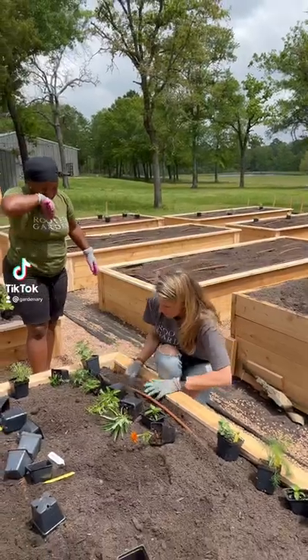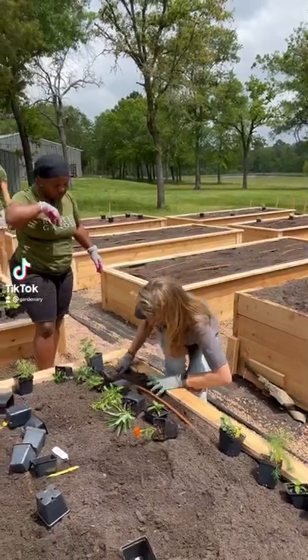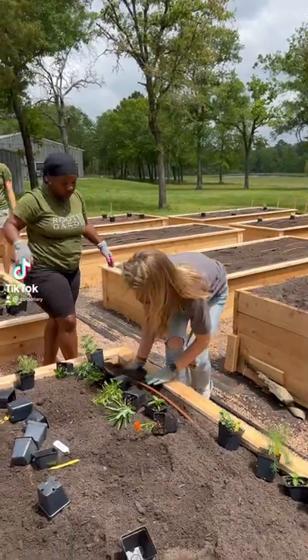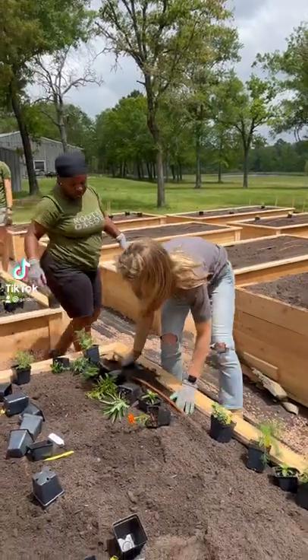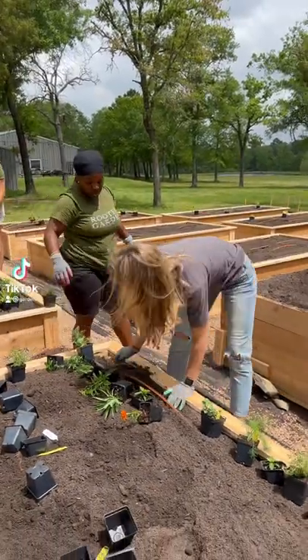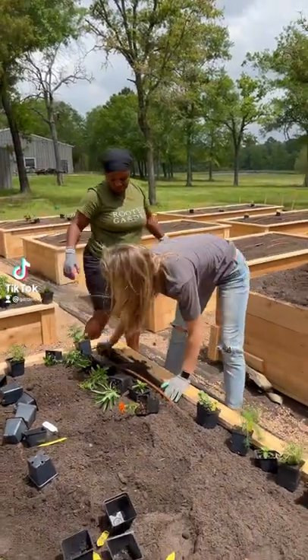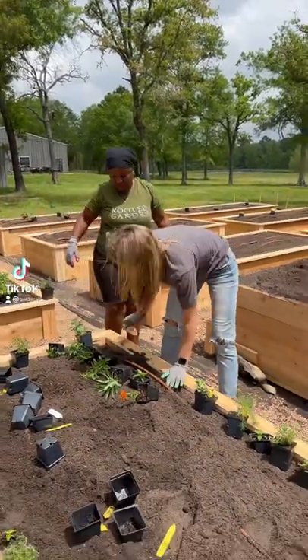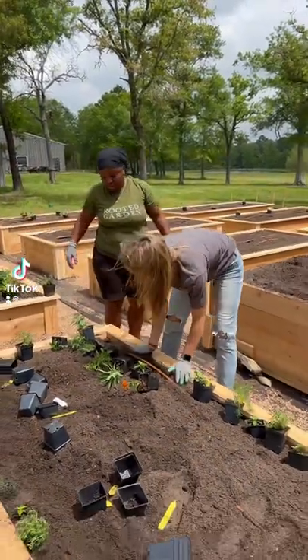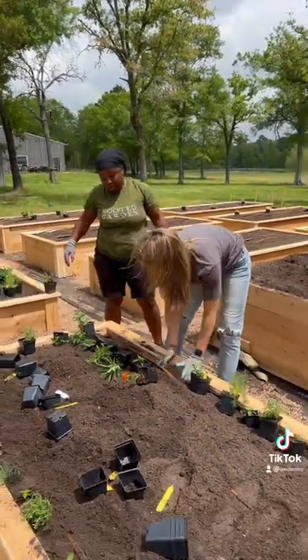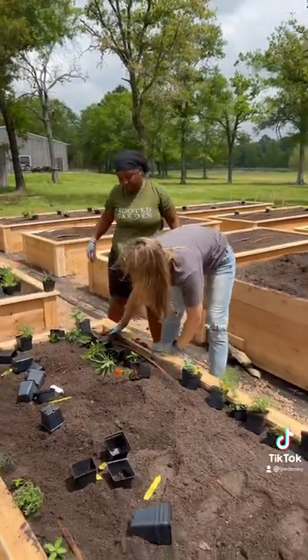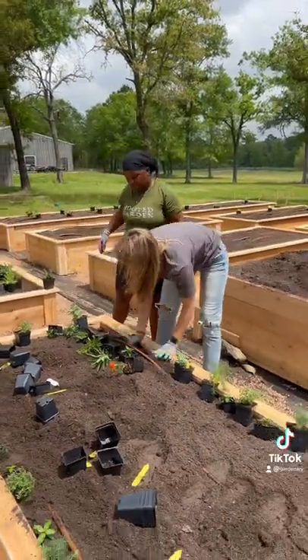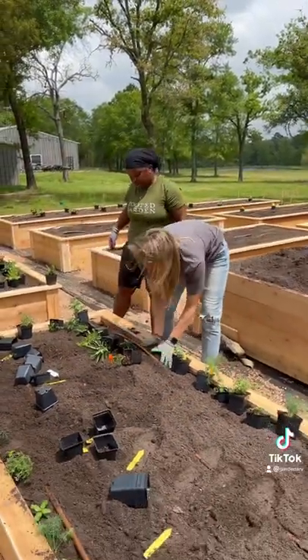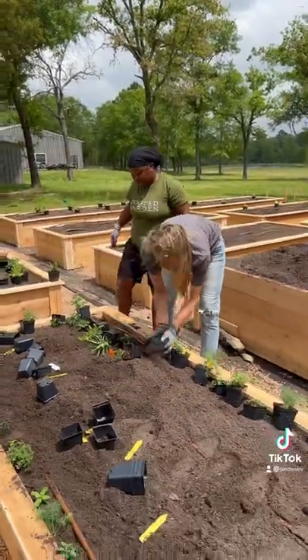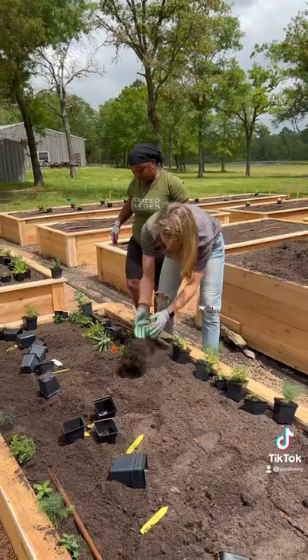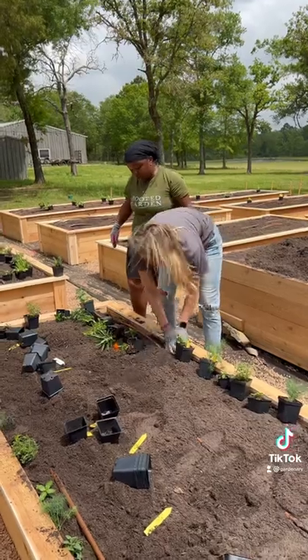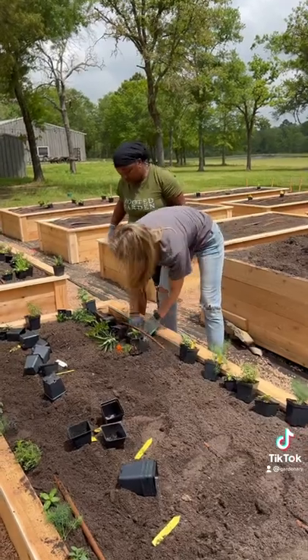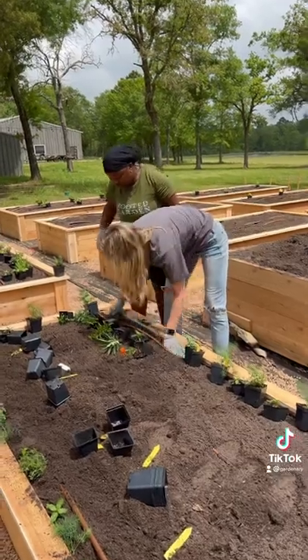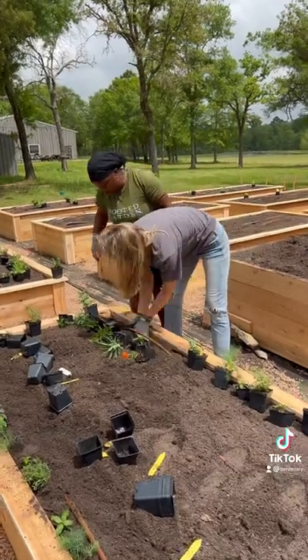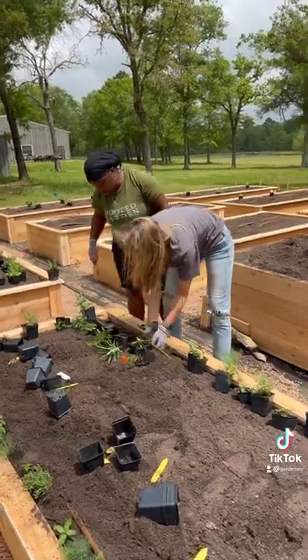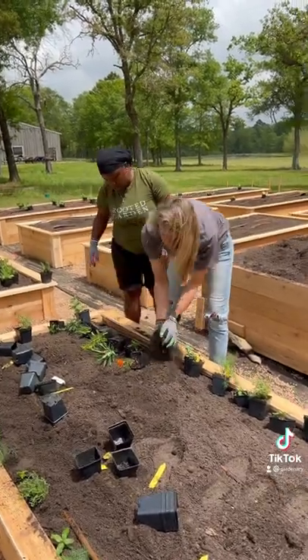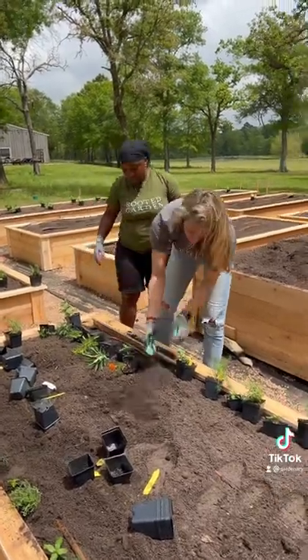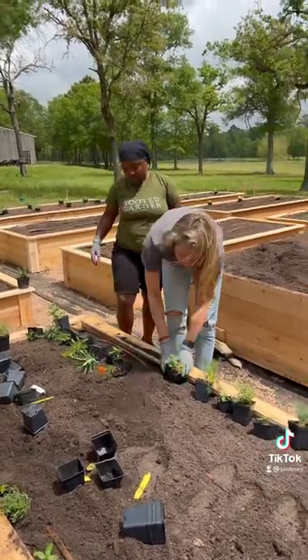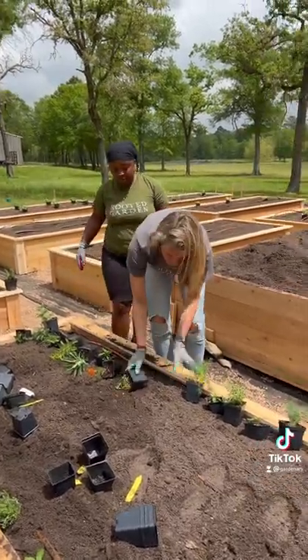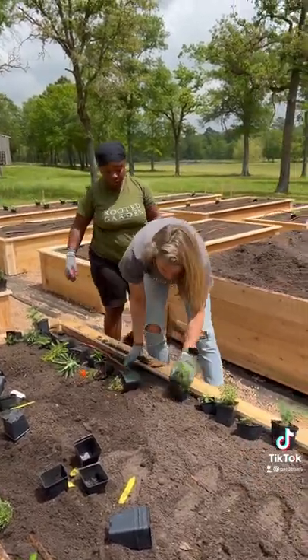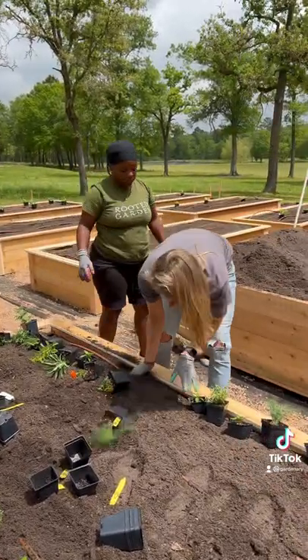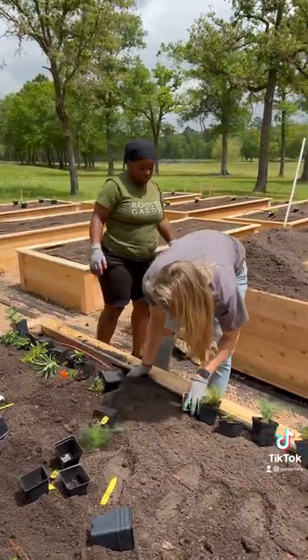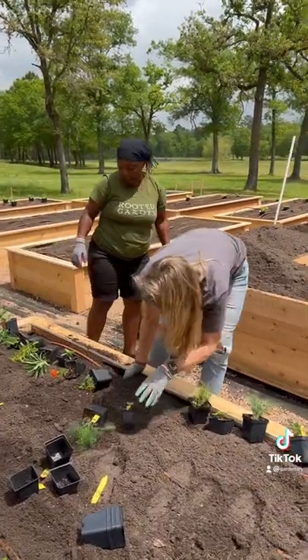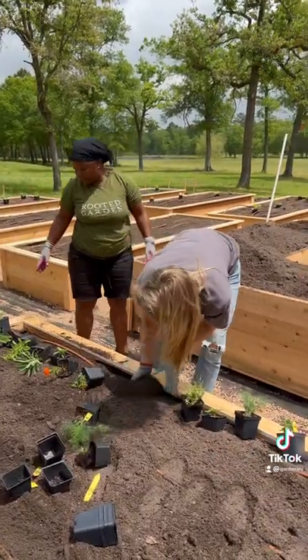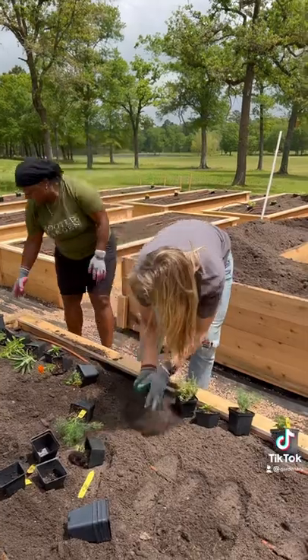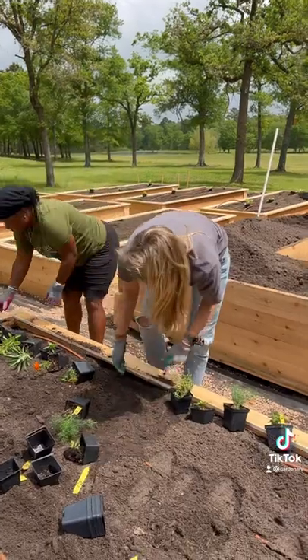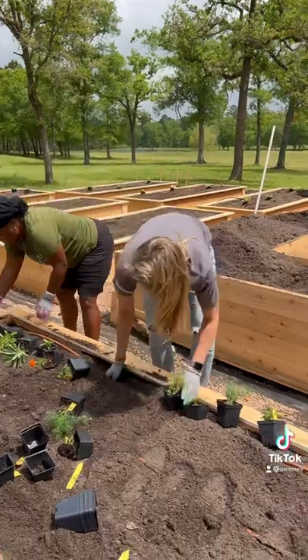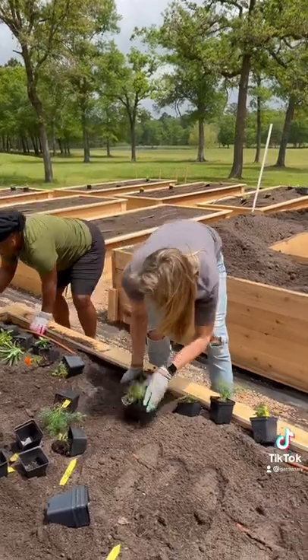Here's a method my team uses to speed up the process of planting in our large raised bed kitchen gardens. First, we place the plants in the spots where we know they're going to grow best and do well in our raised beds.